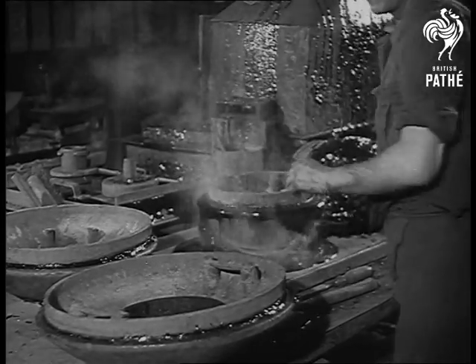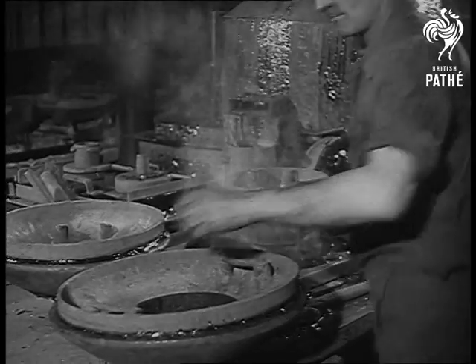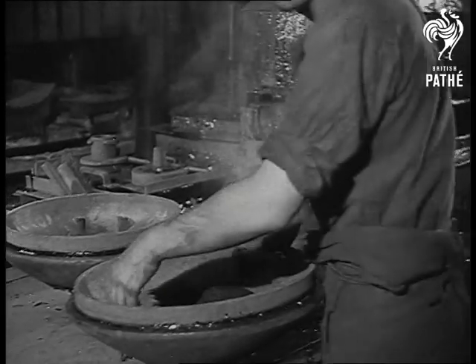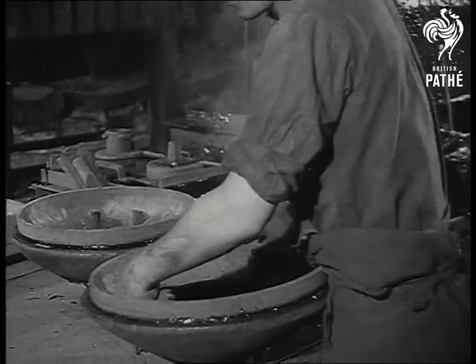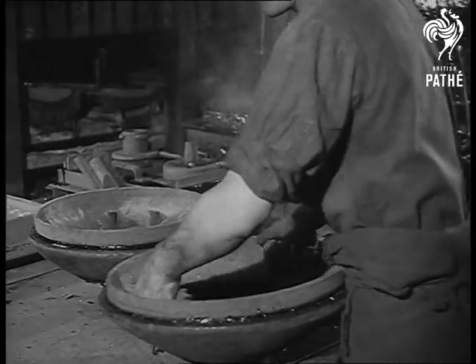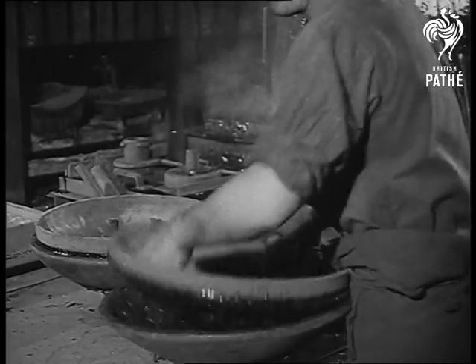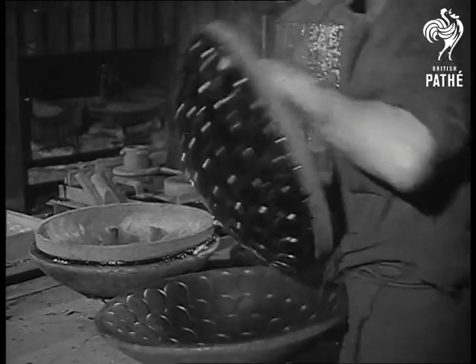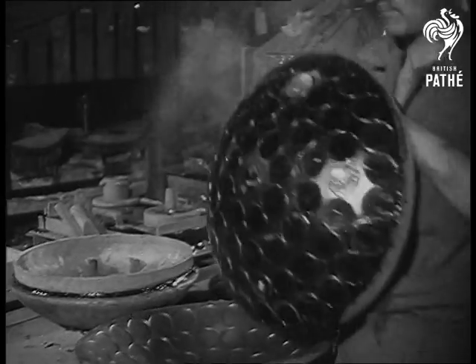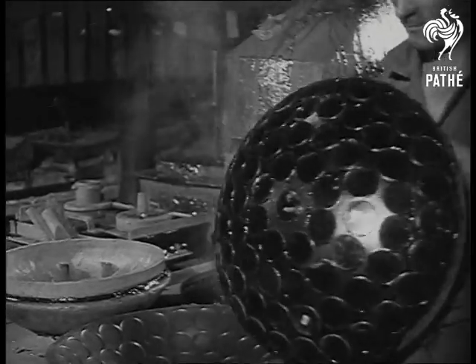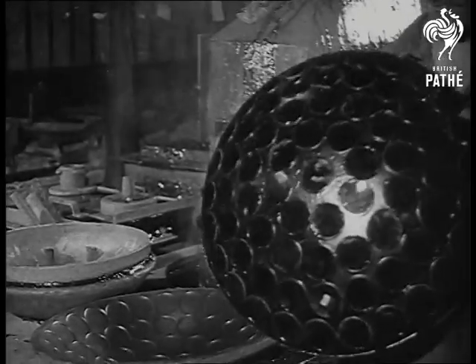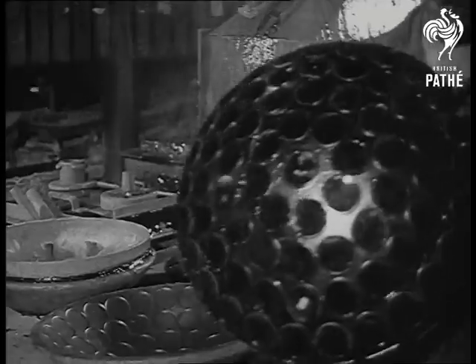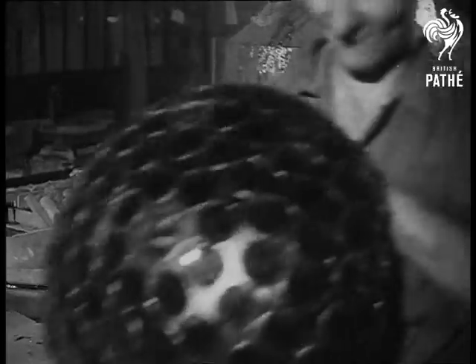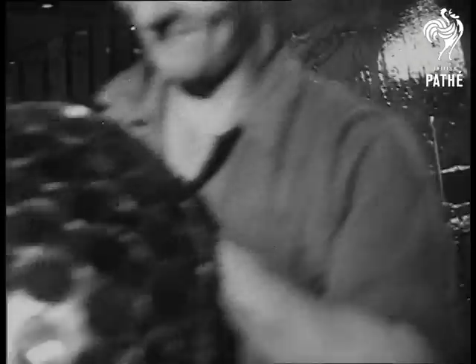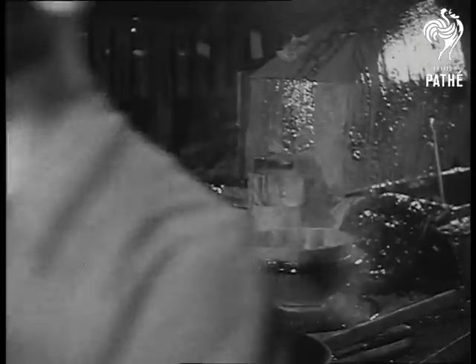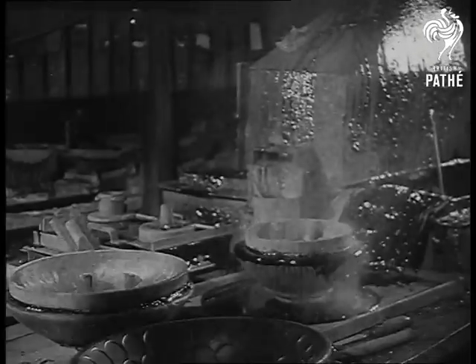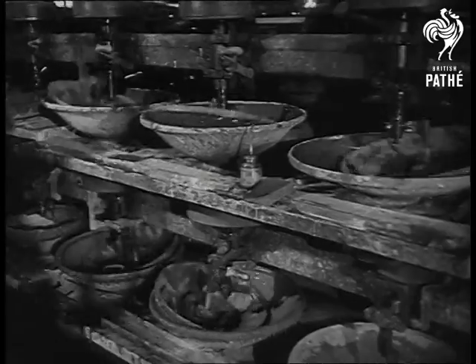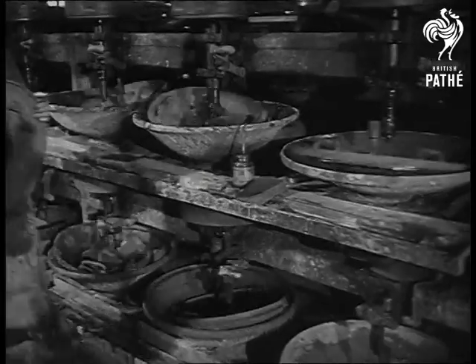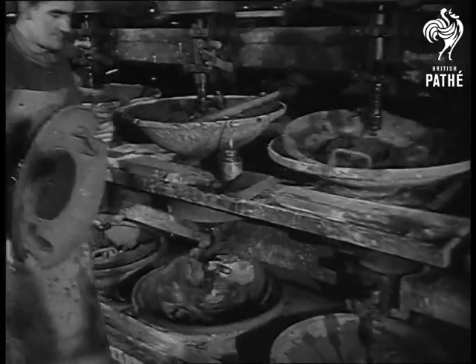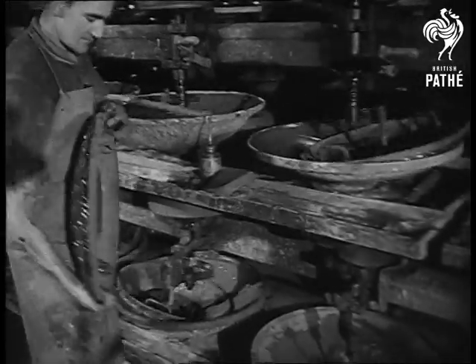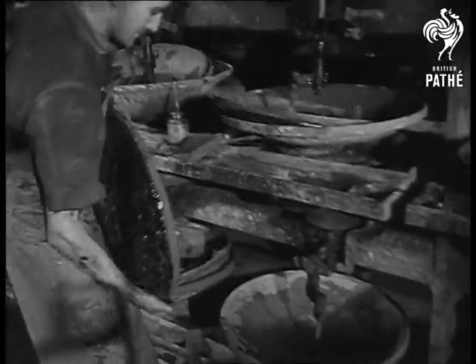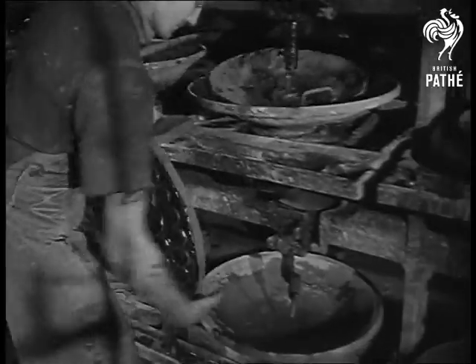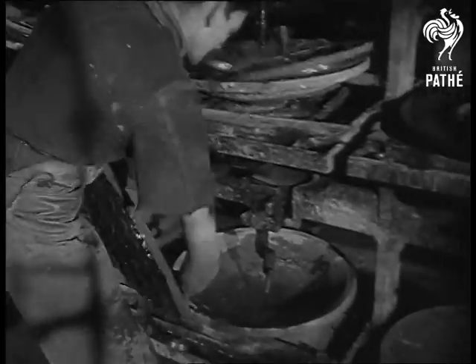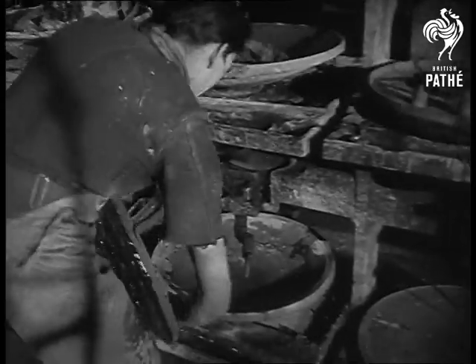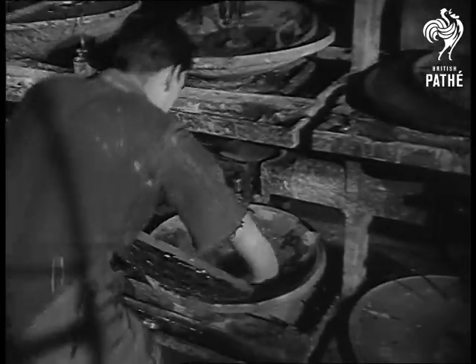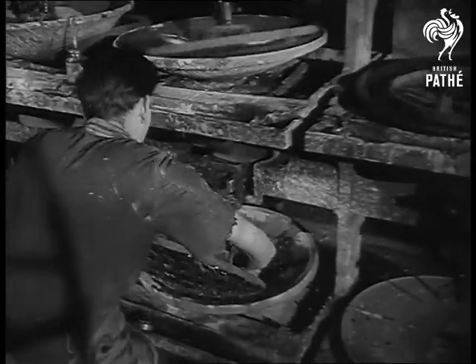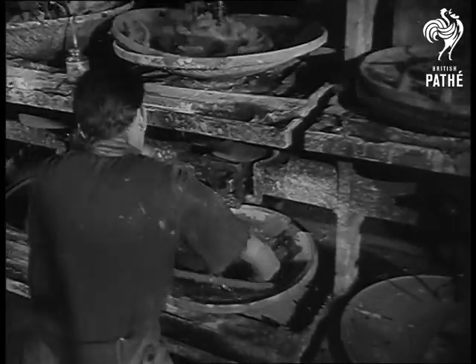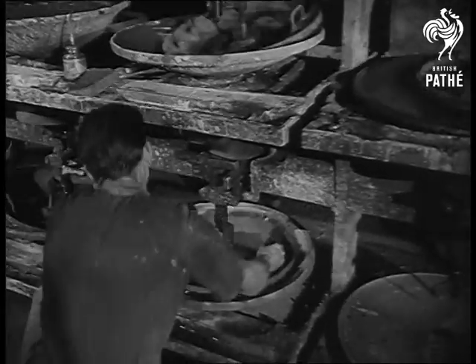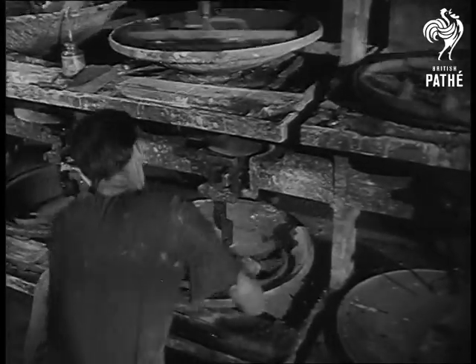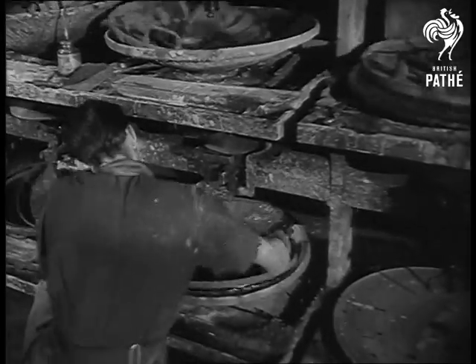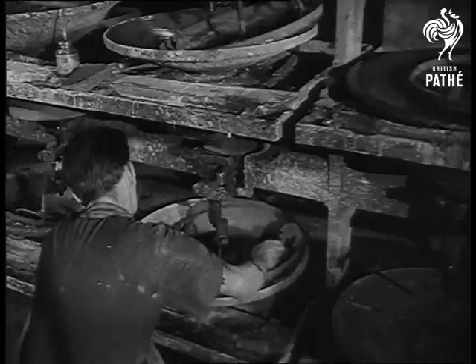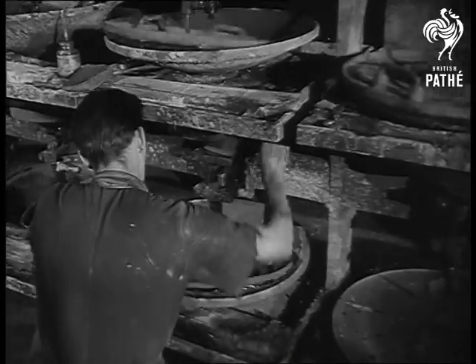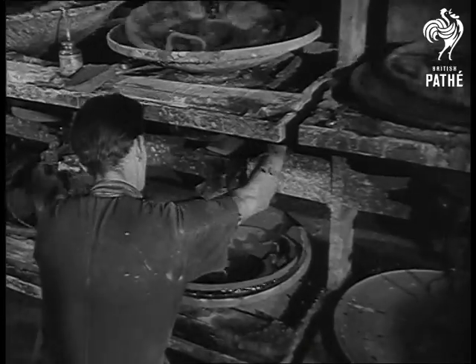Off comes the press, and now they're ready for grinding, which is completed in two stages. First one taking half an hour, then a finer one lasting an hour.